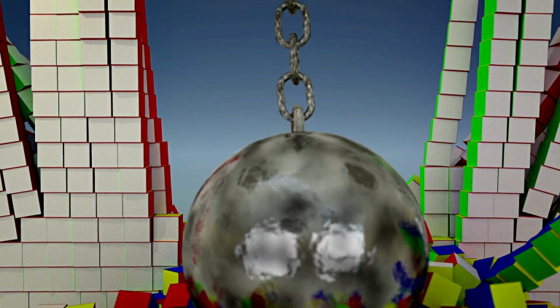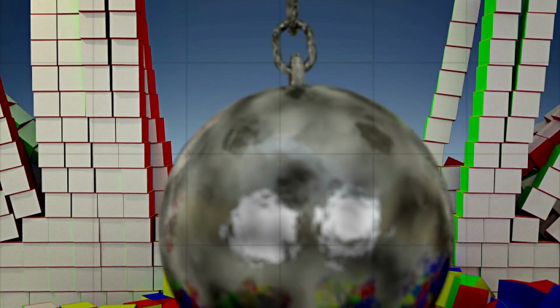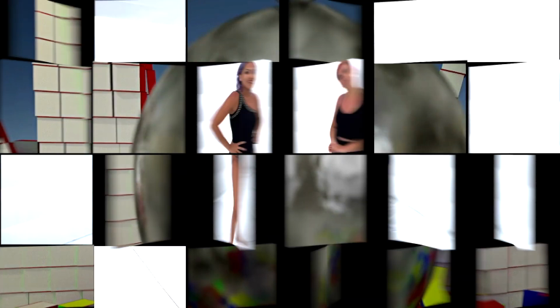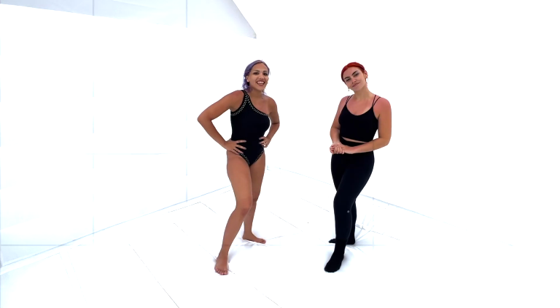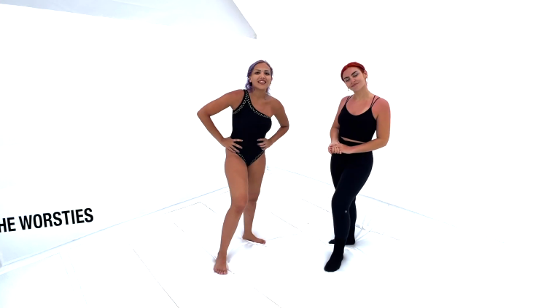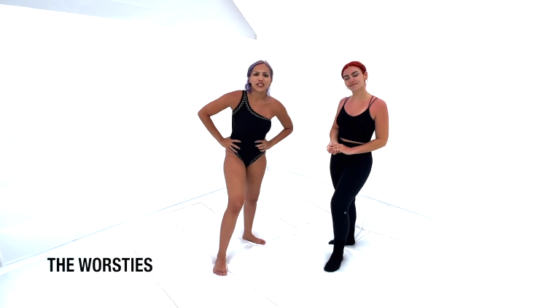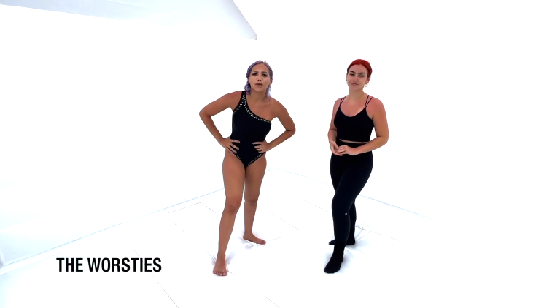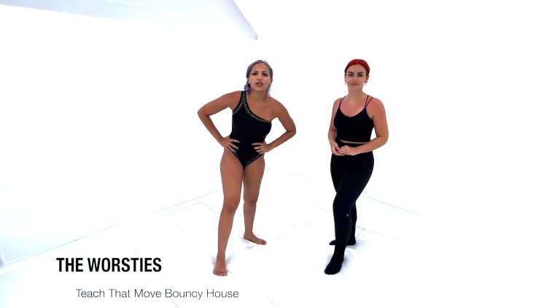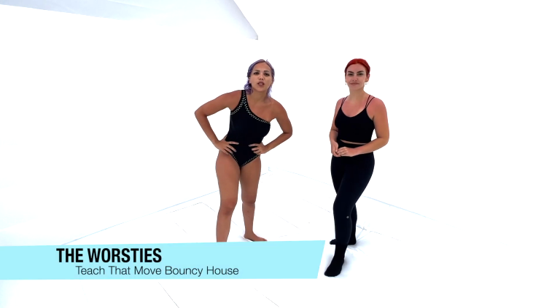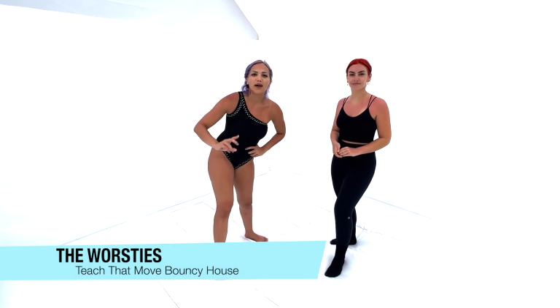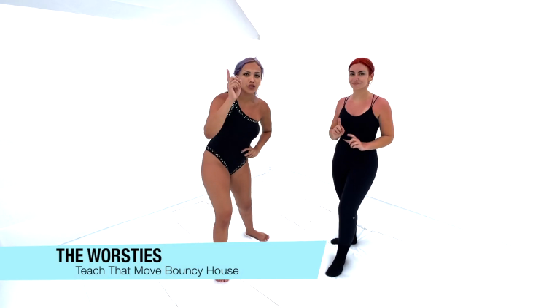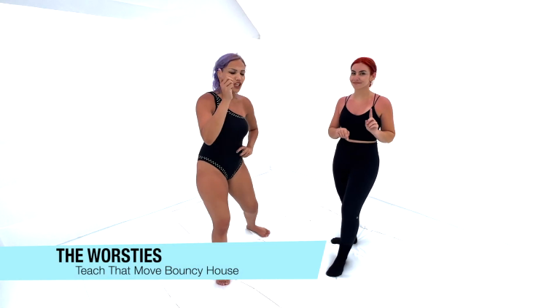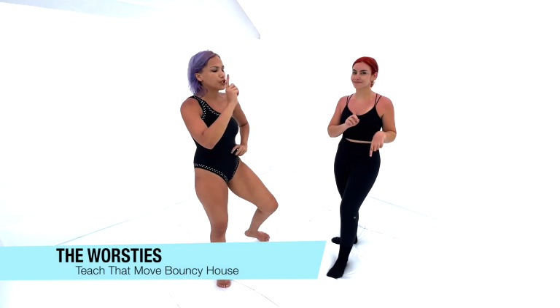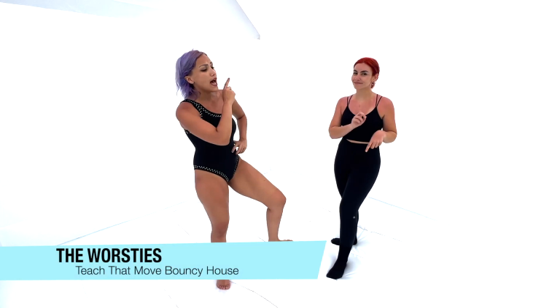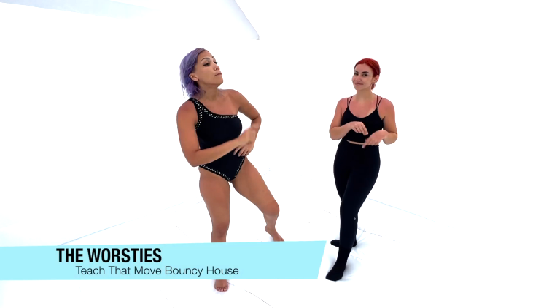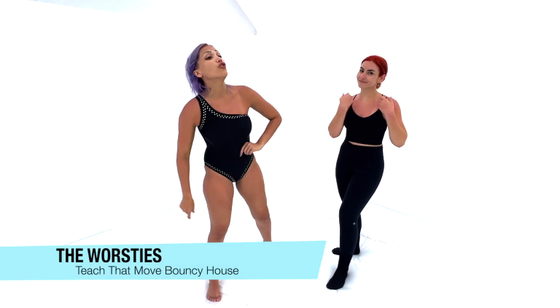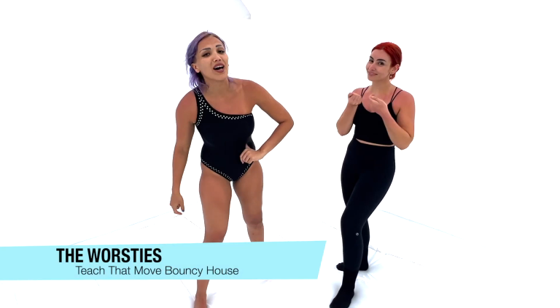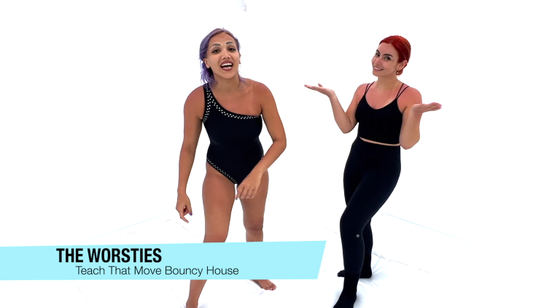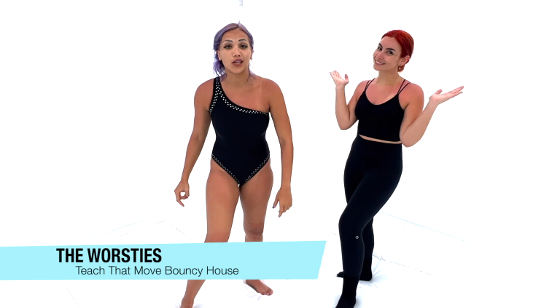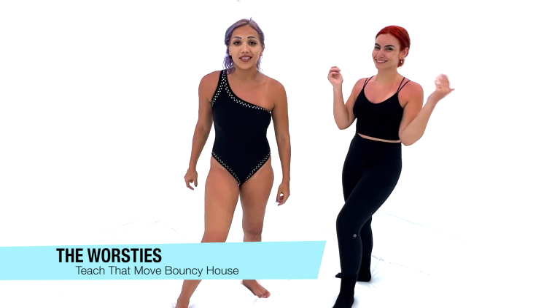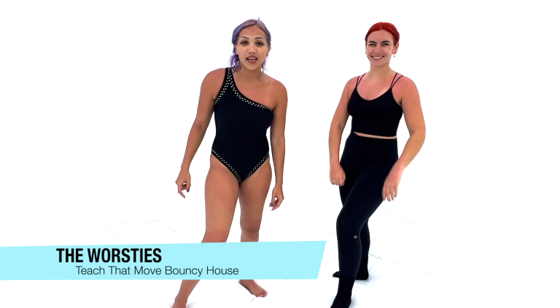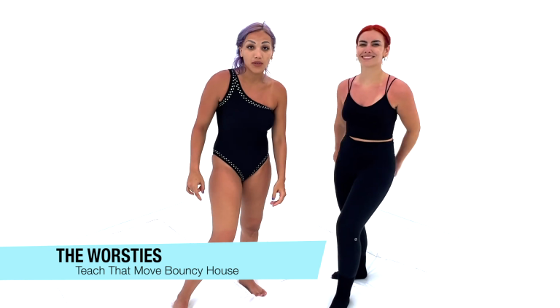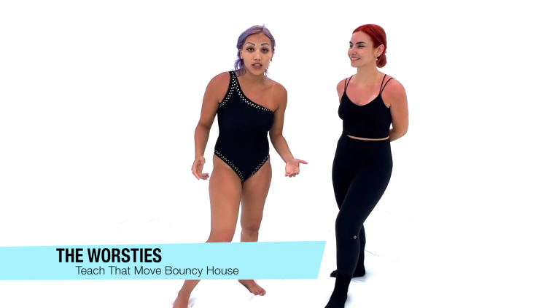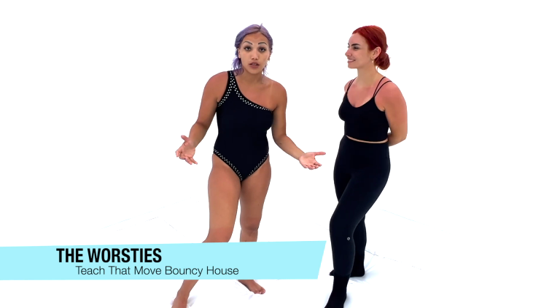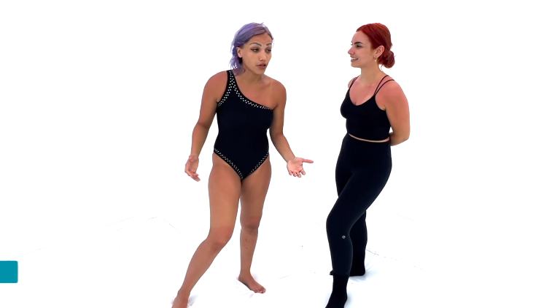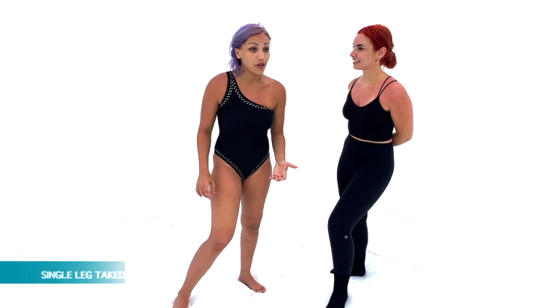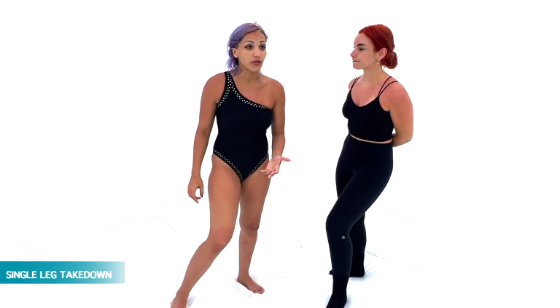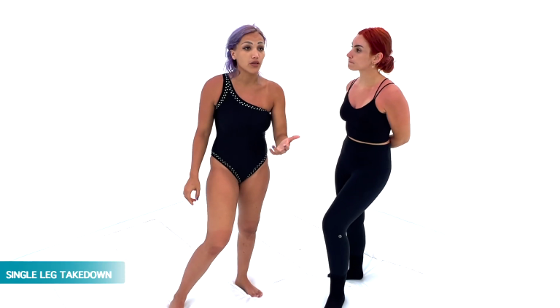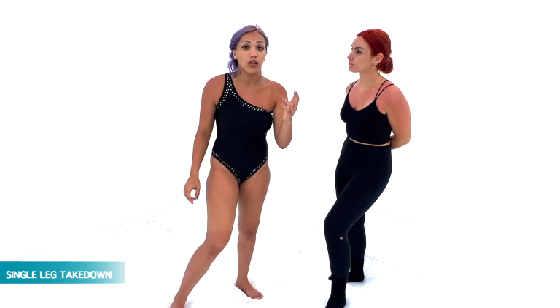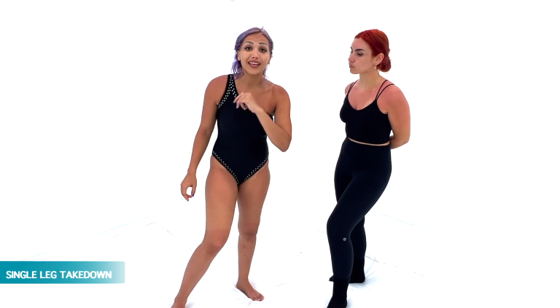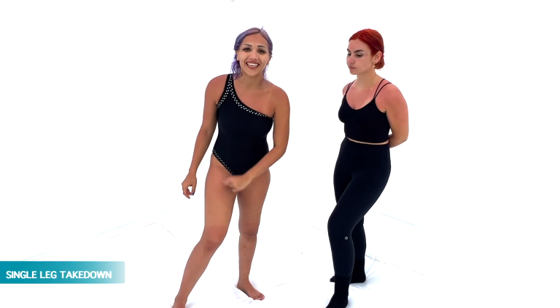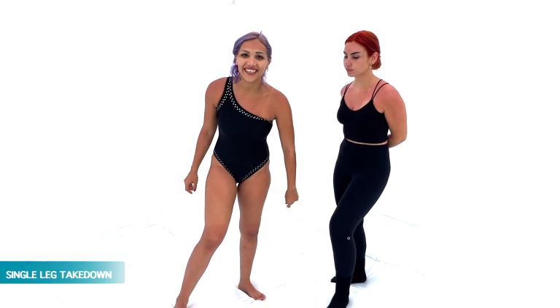Hello, ladies and gentlemen. Welcome back to Teach That Move, Bouncy House. Today I'm going to teach Alicia how to do a single leg takedown.